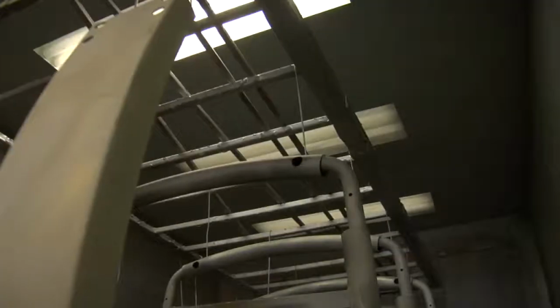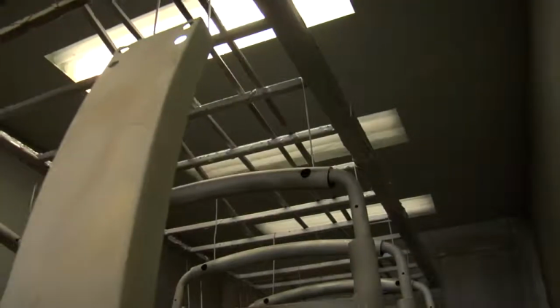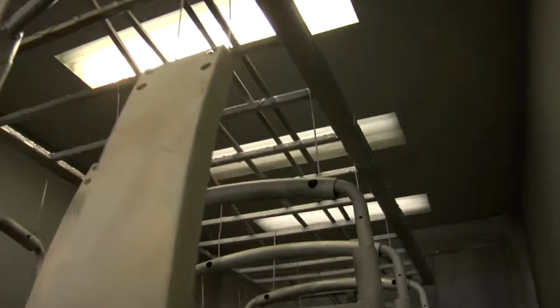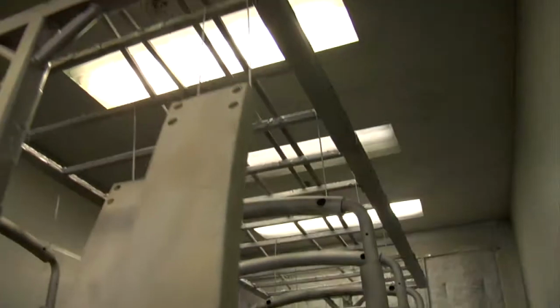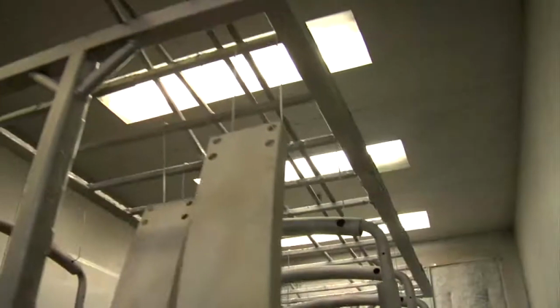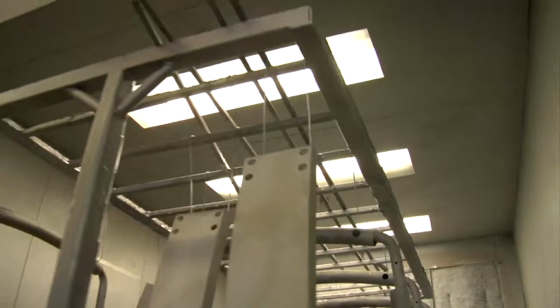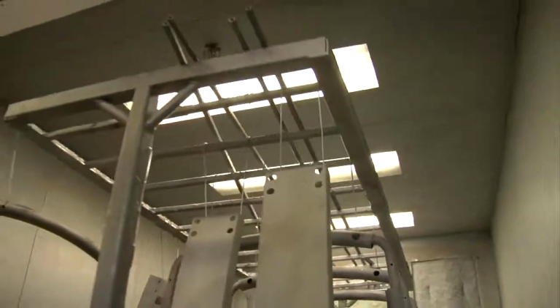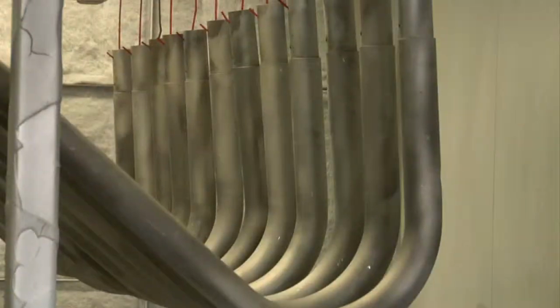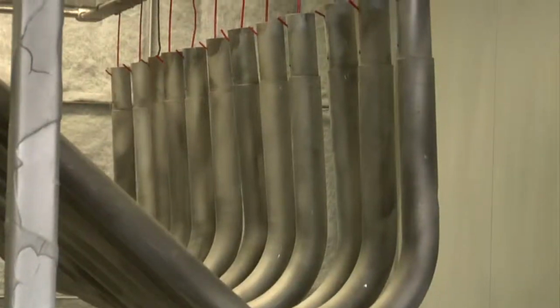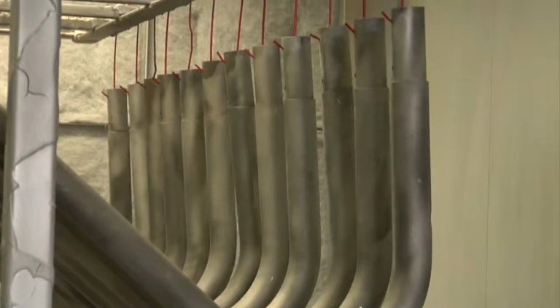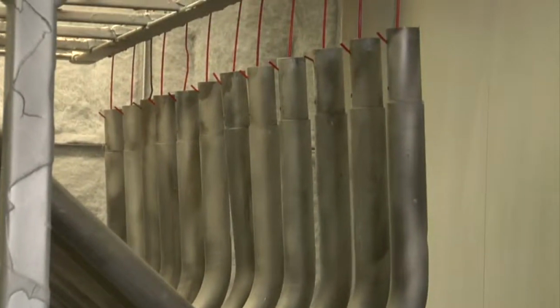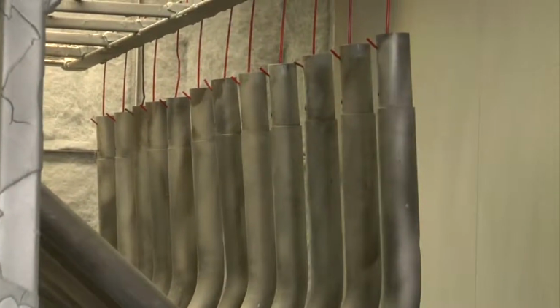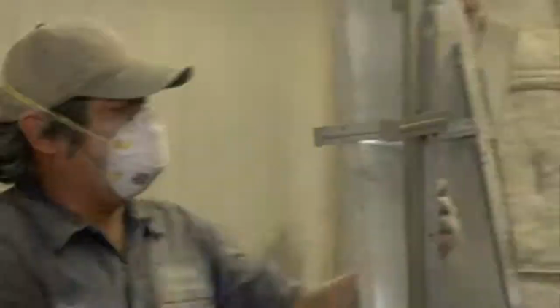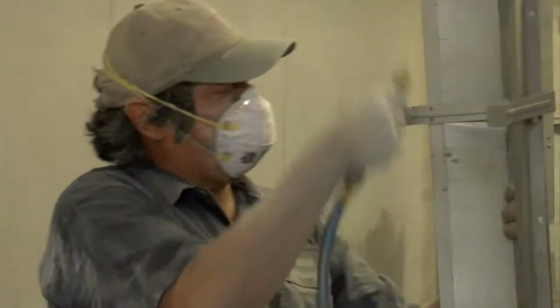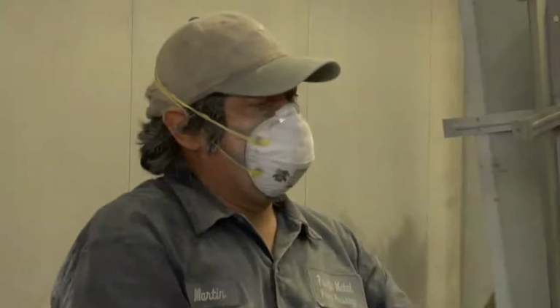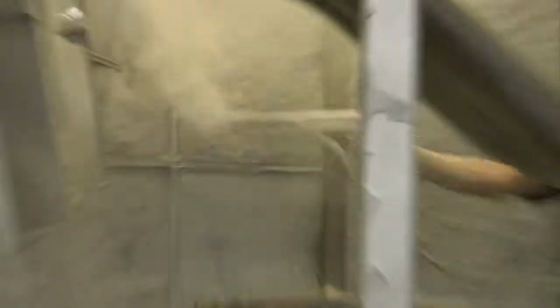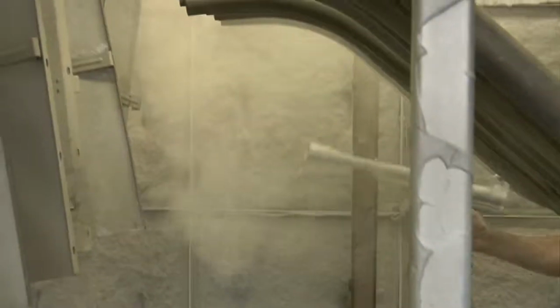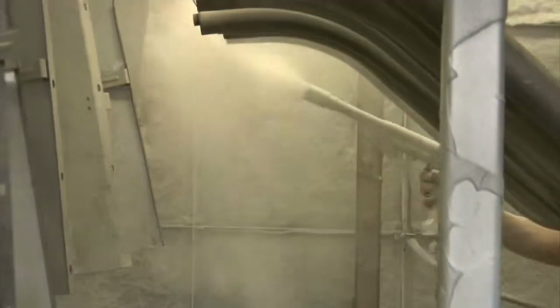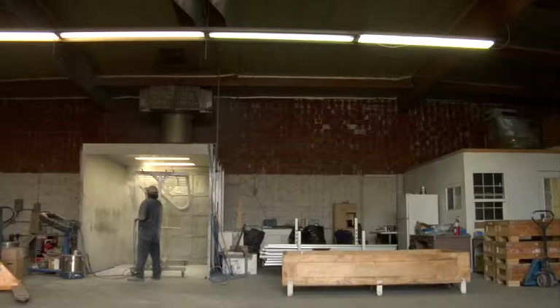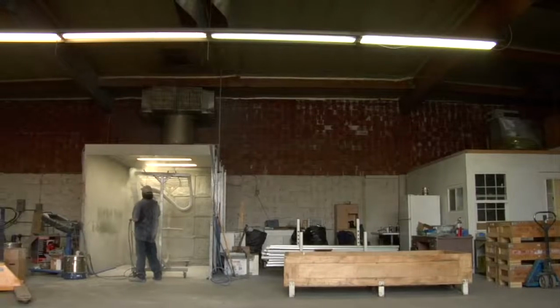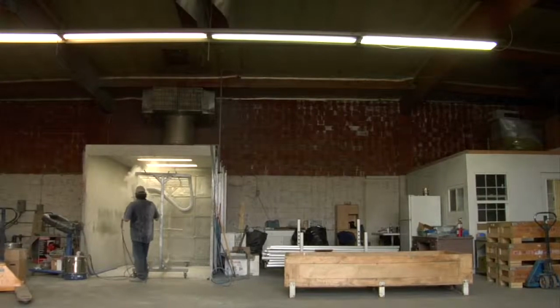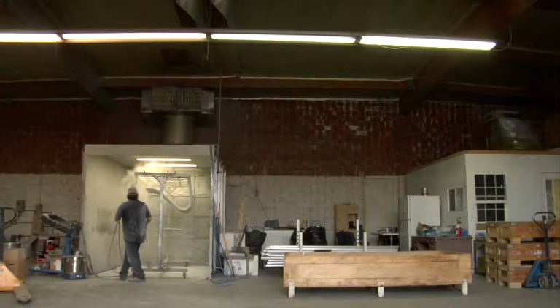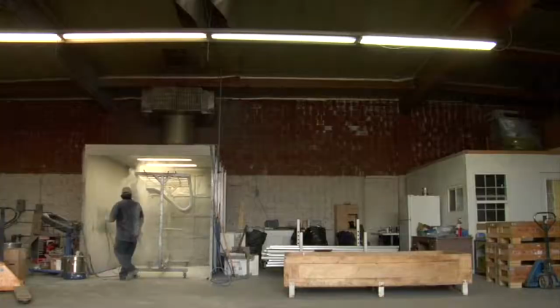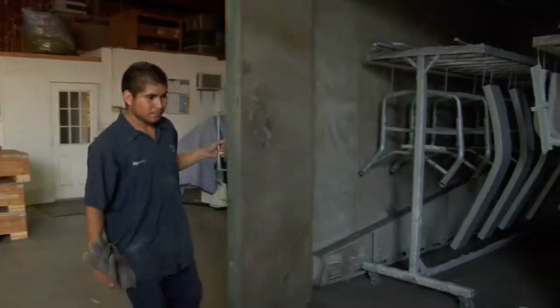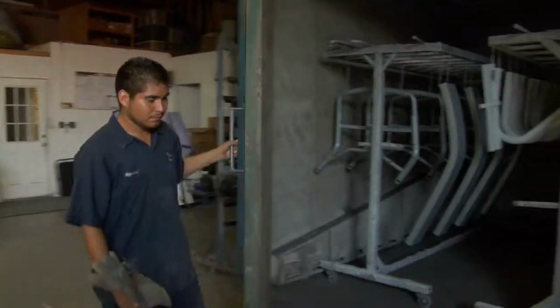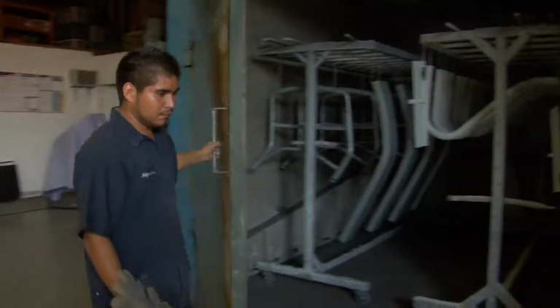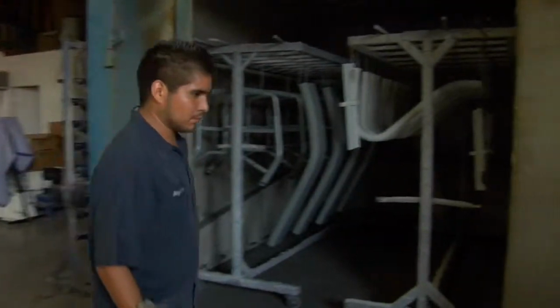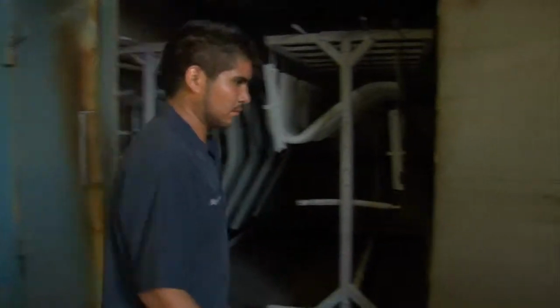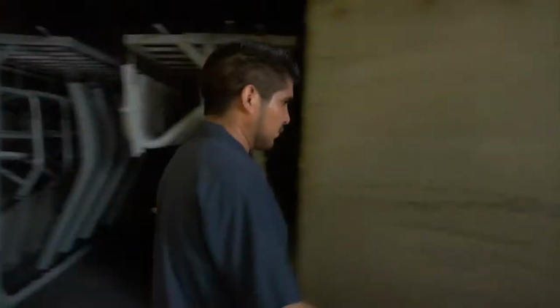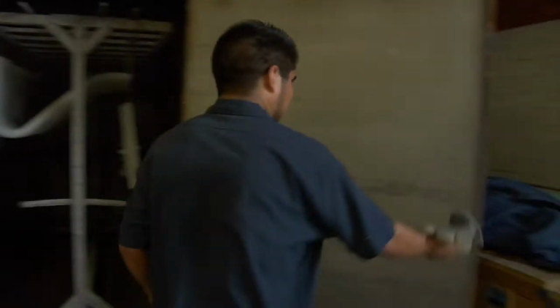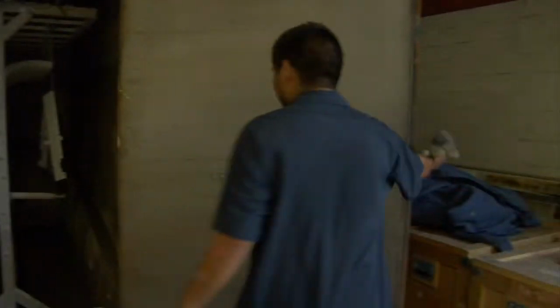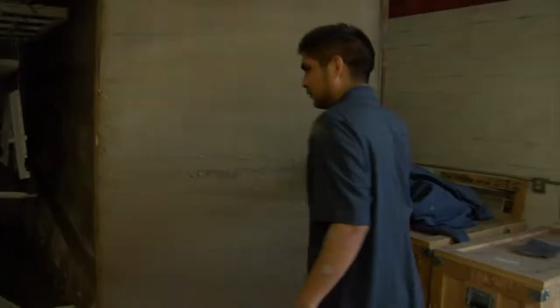These metal frames and parts then undergo the same powder coating paint process that the equipment manufacturers perform. The new paint is then sealed and cured in a second 1700-degree oven.